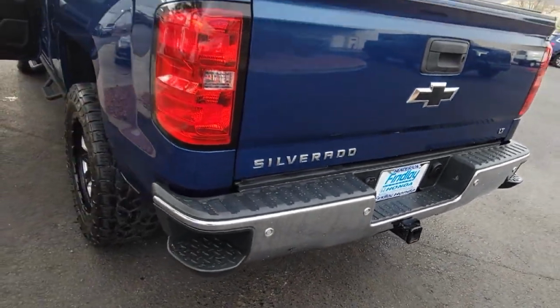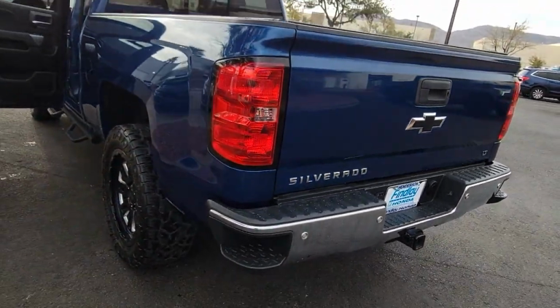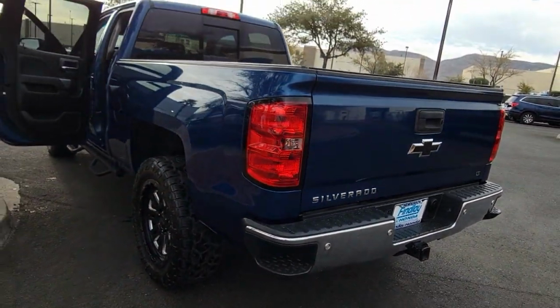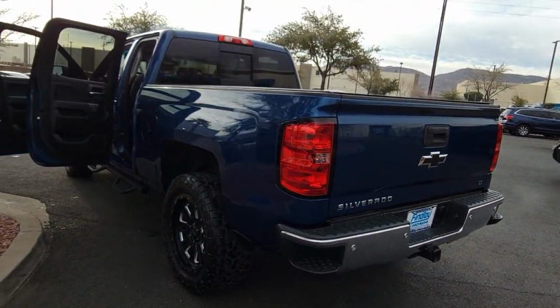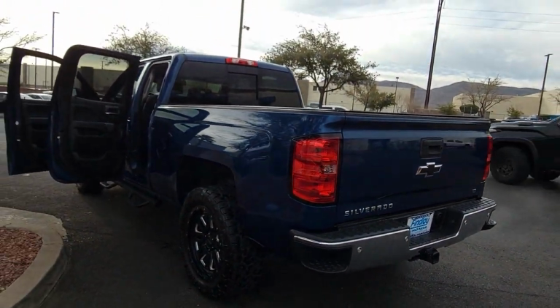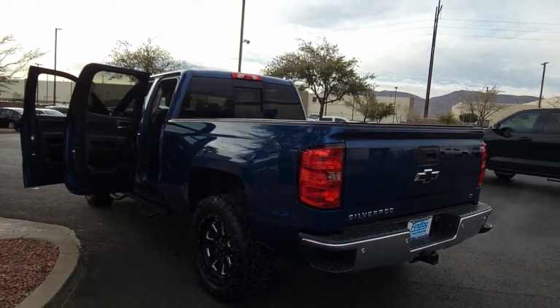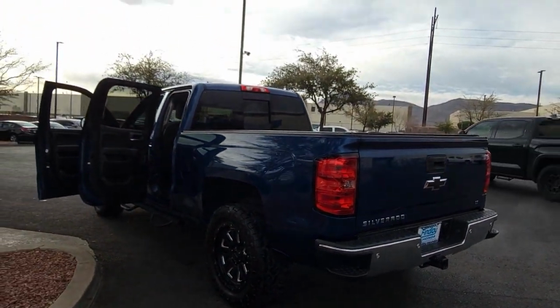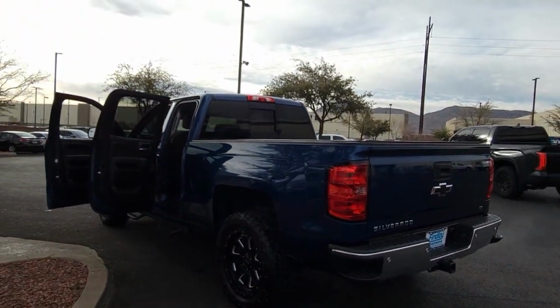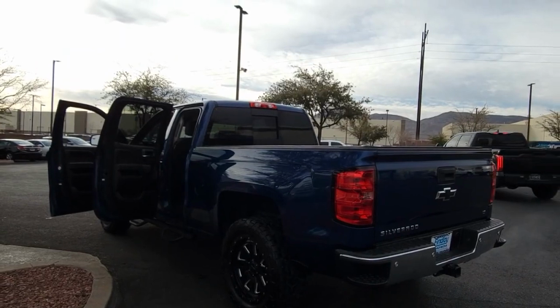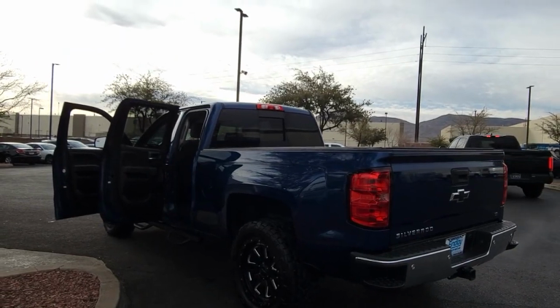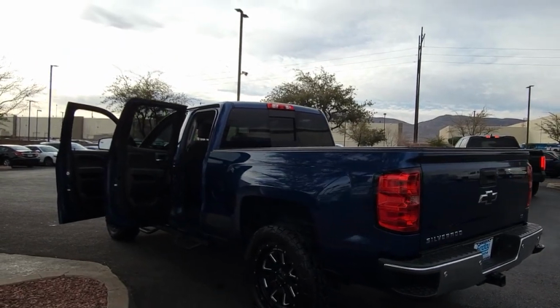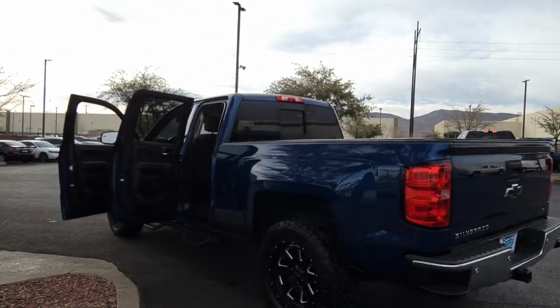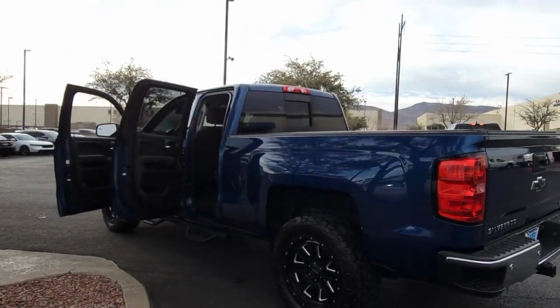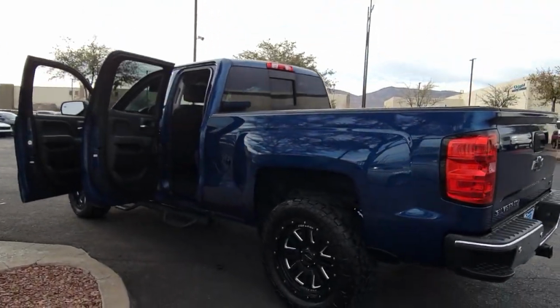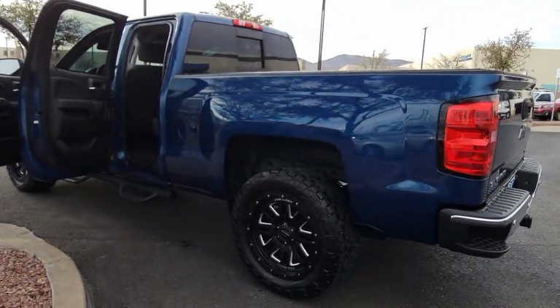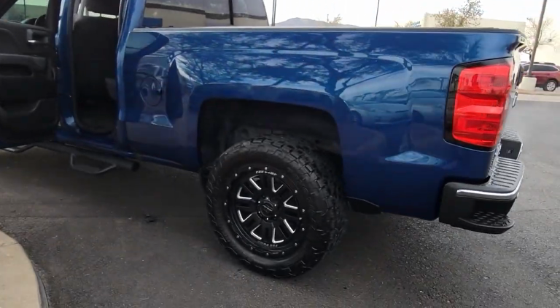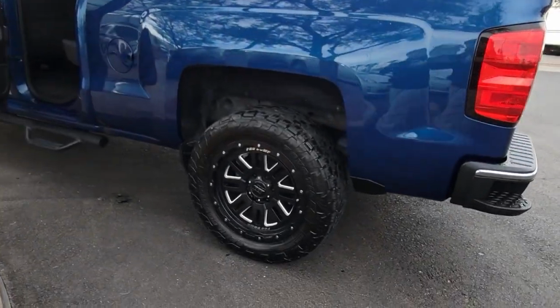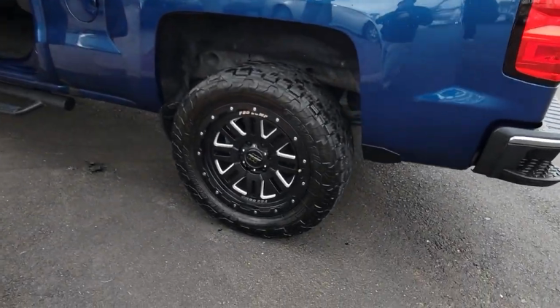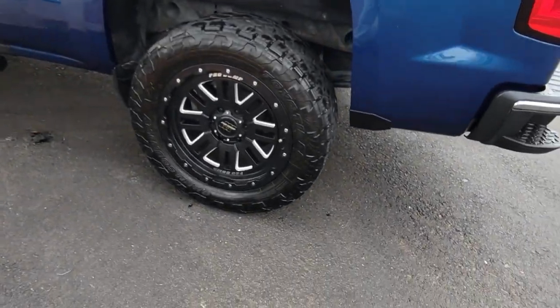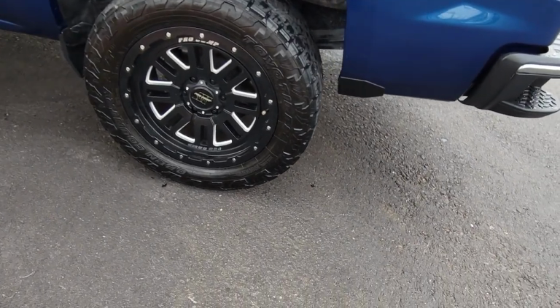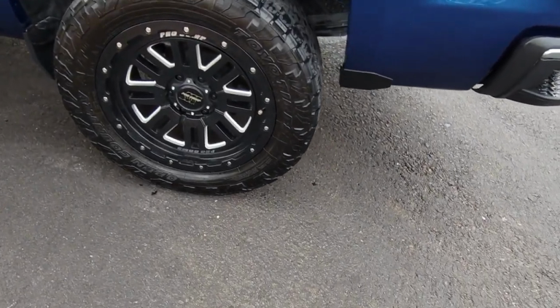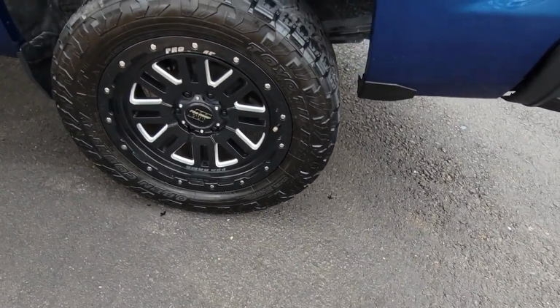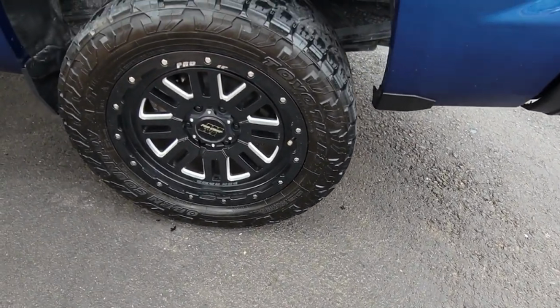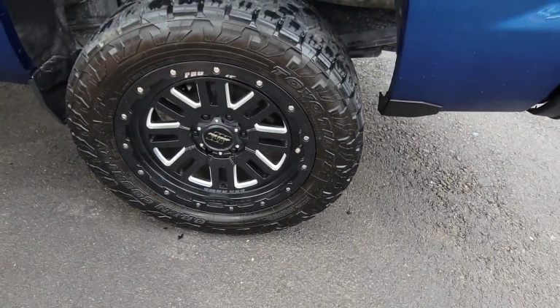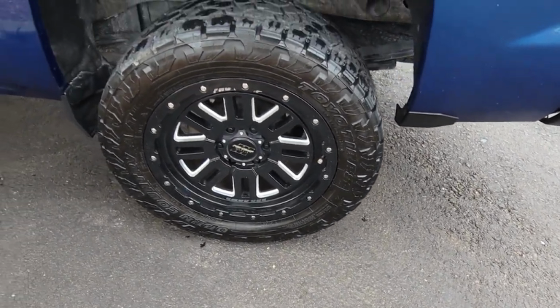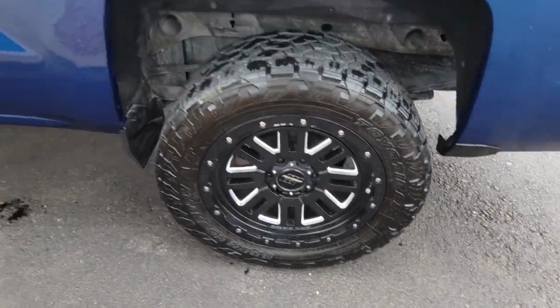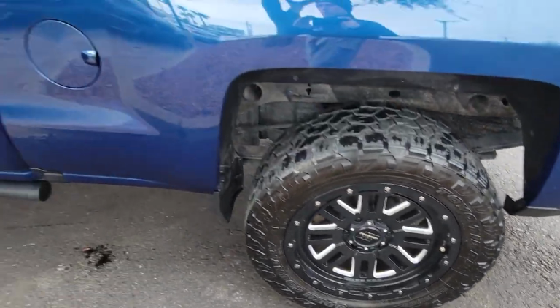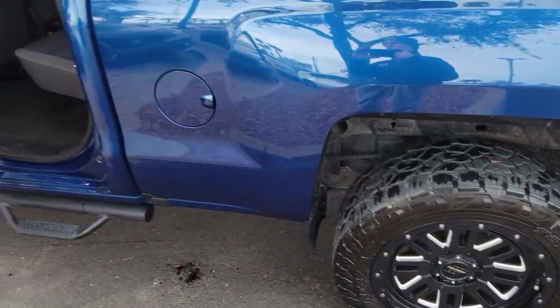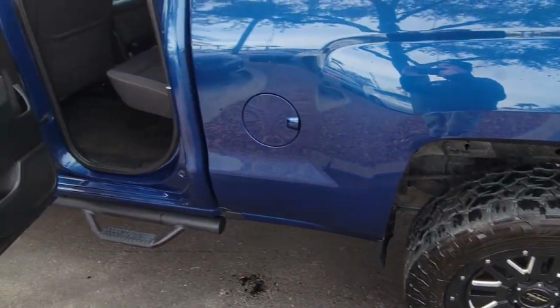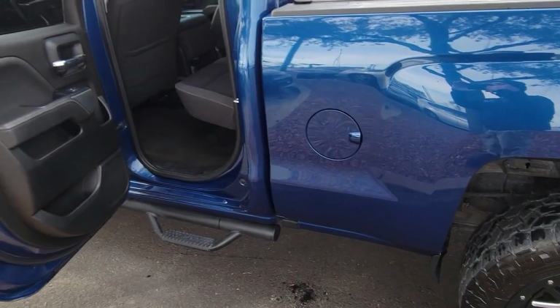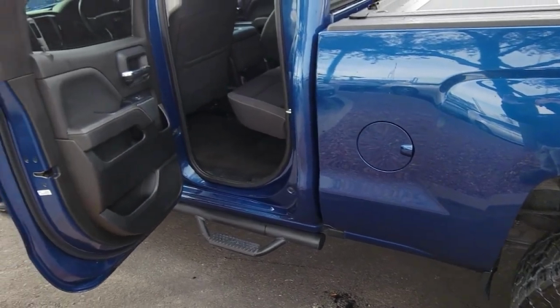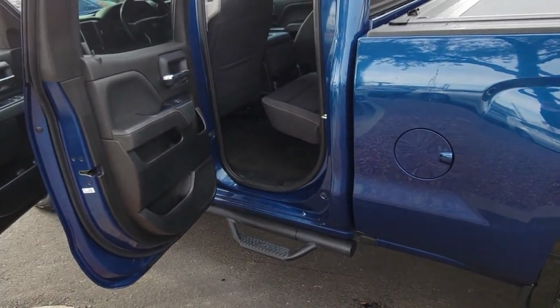These are just some of the great options this vehicle comes with: tire pressure monitoring system, stability control, driver illuminated vanity mirror. Powerful versatility meets comfortable convenience in the Silverado 1500. Come in and drive it.